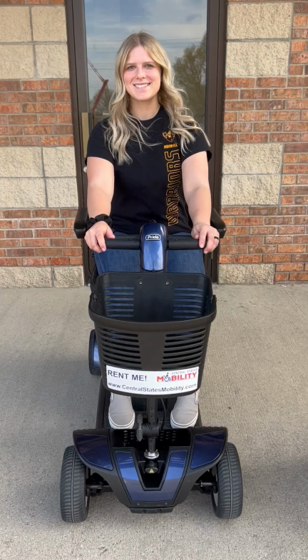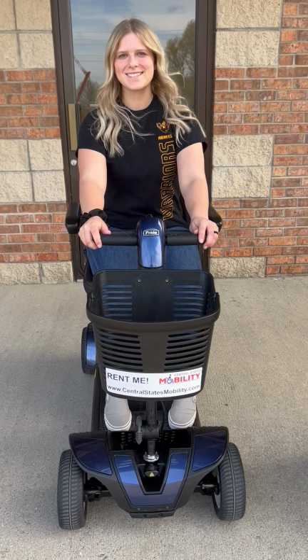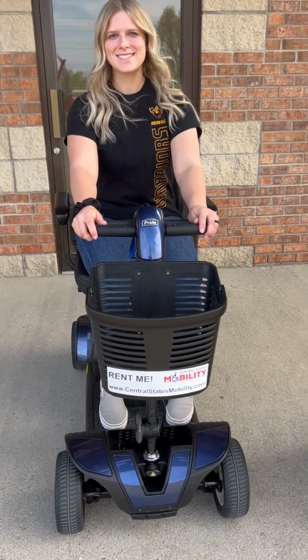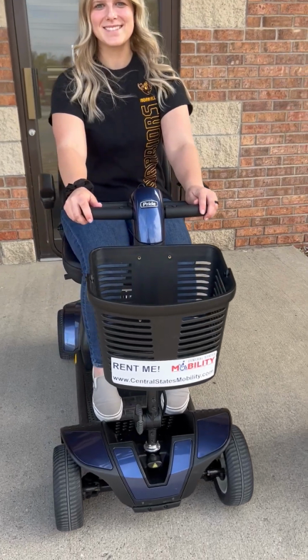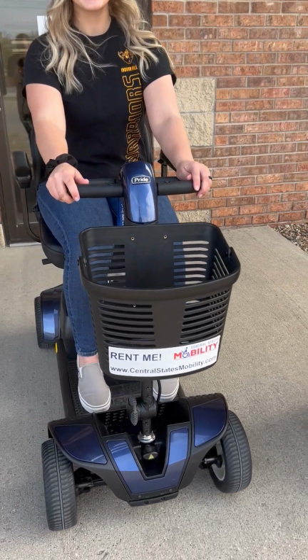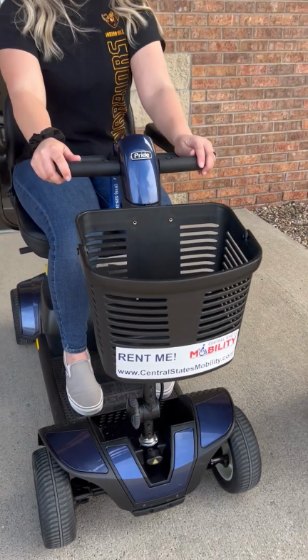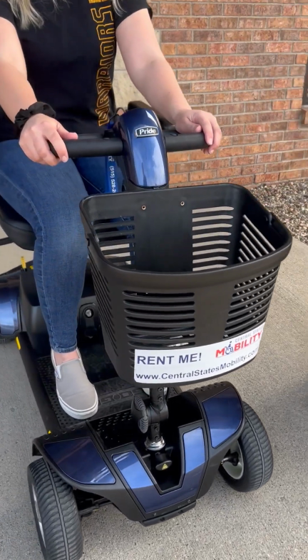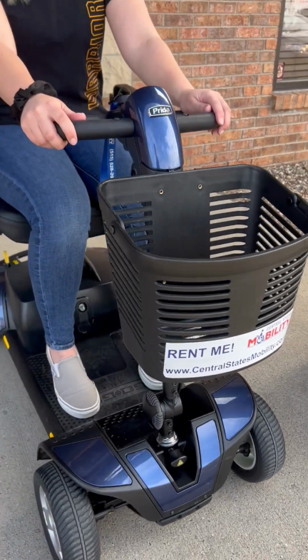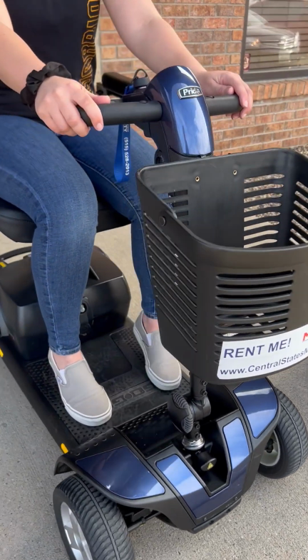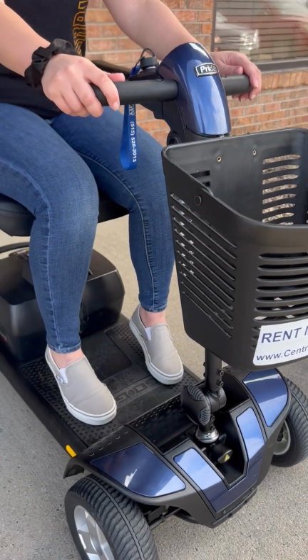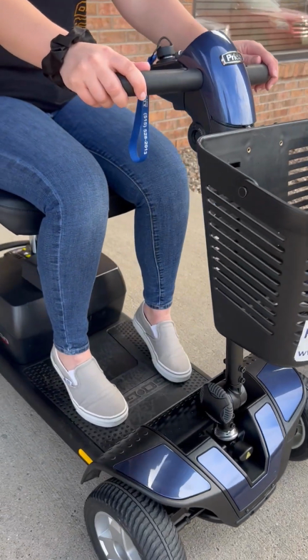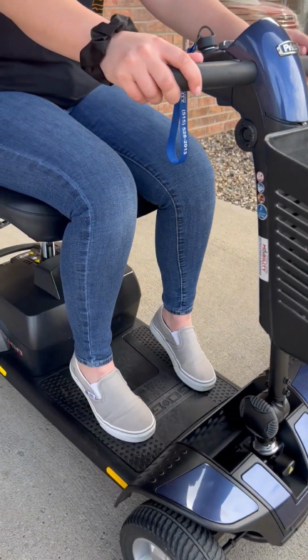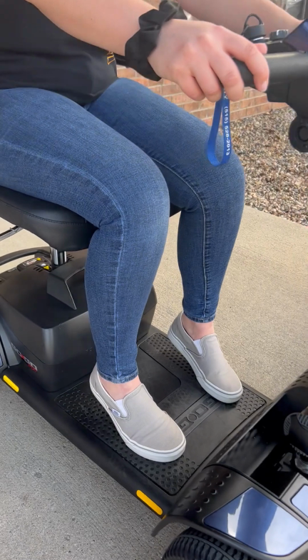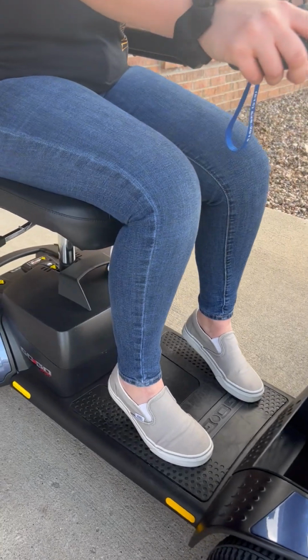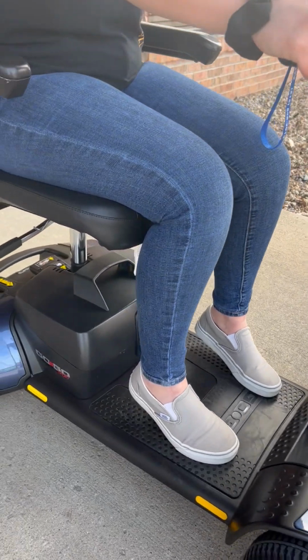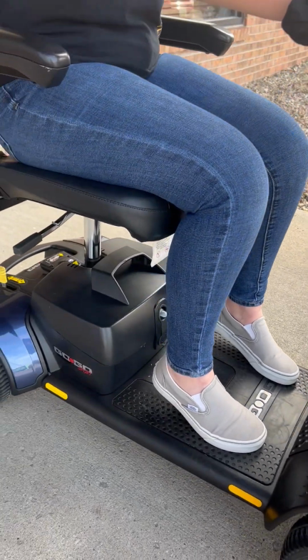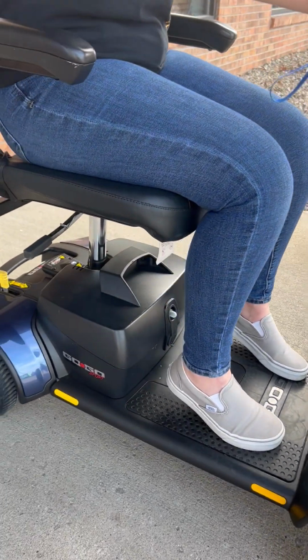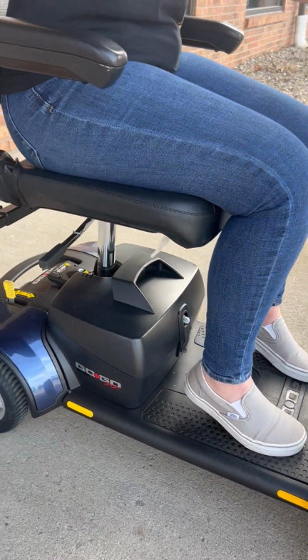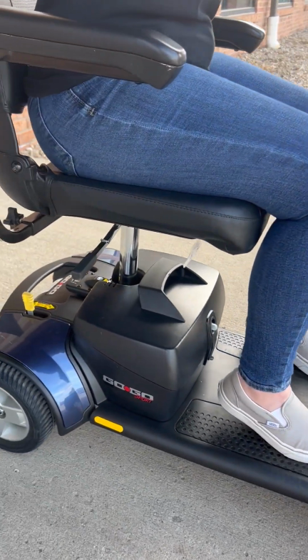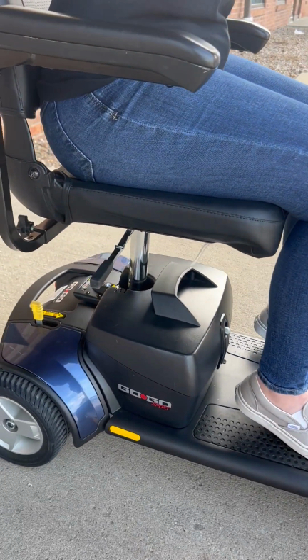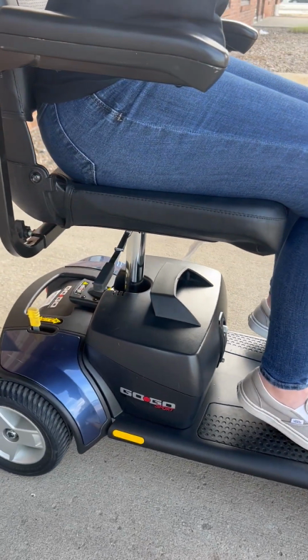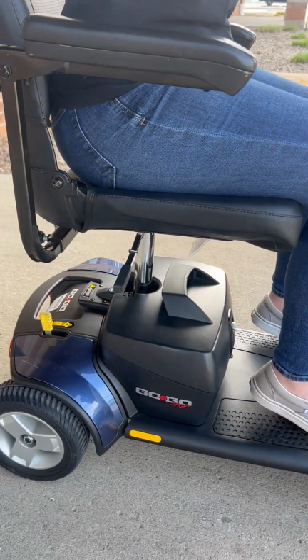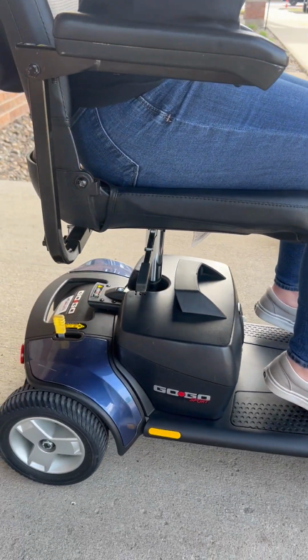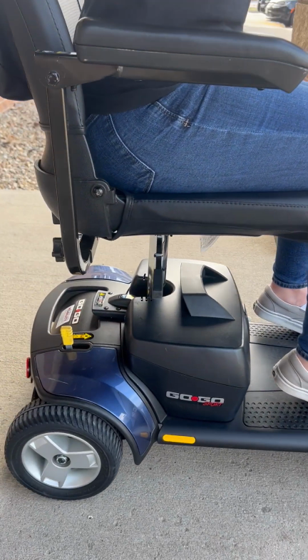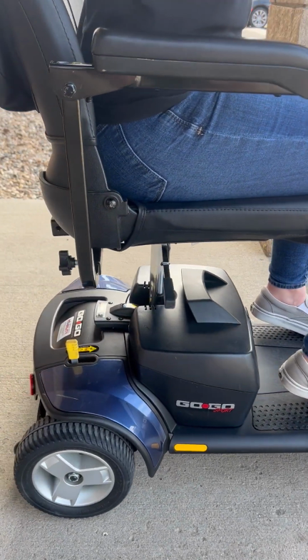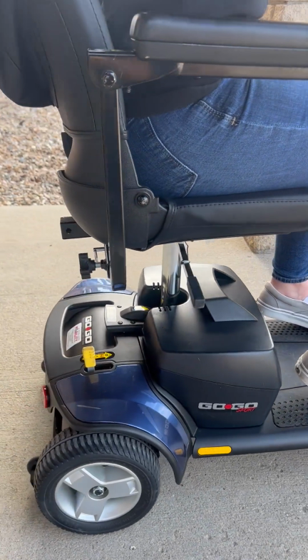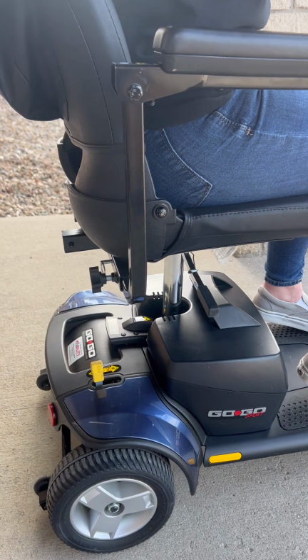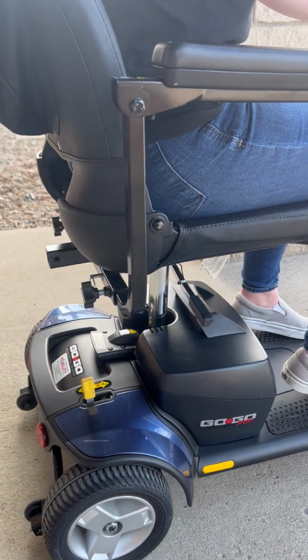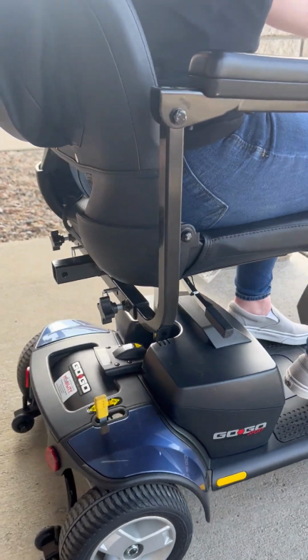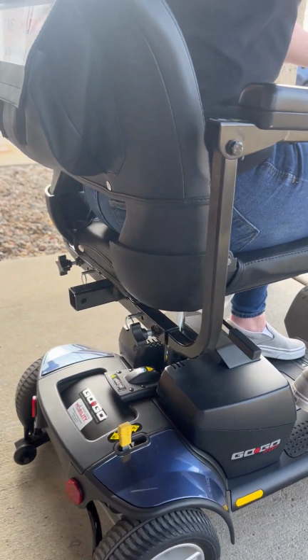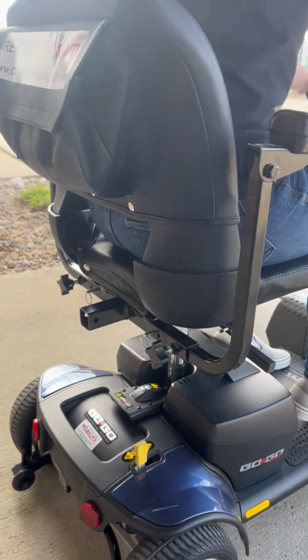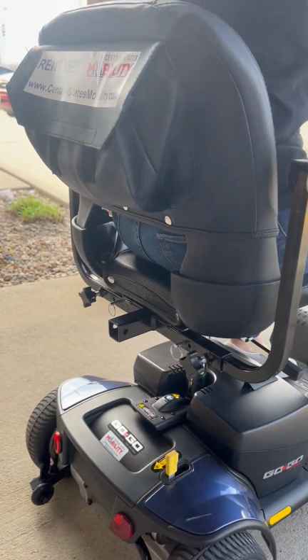Today we will be showing you features on how to safely operate the Pride Mobility Go-Go Sport motorized scooter. The entire scooter can be broken down into five pieces and is able to hold approximately 300 pounds.